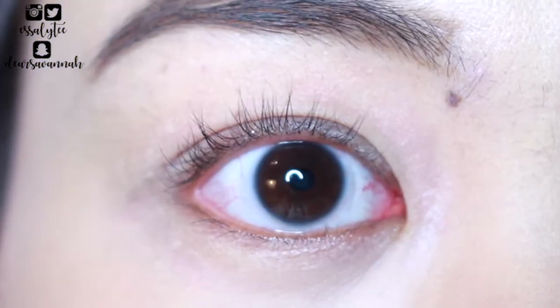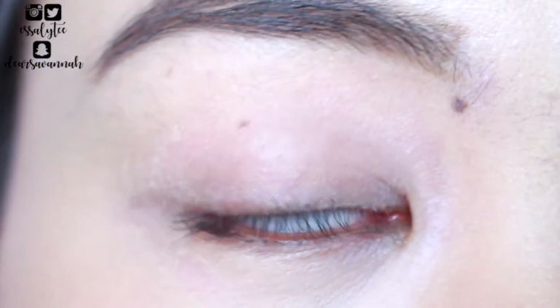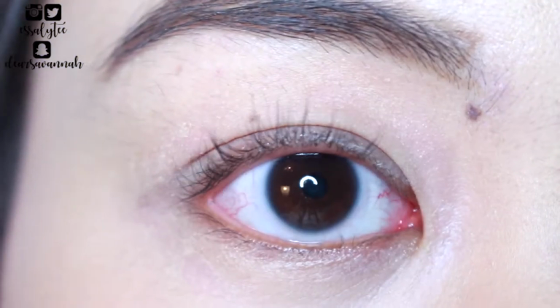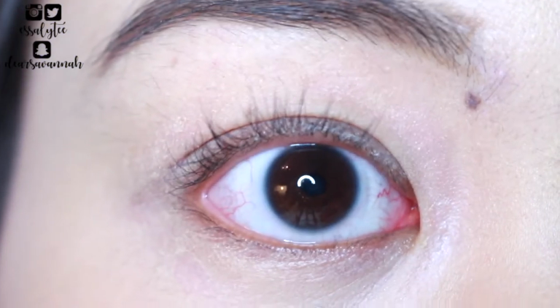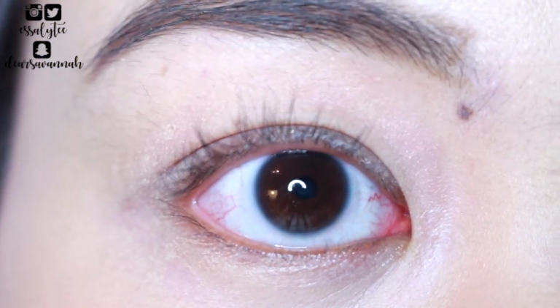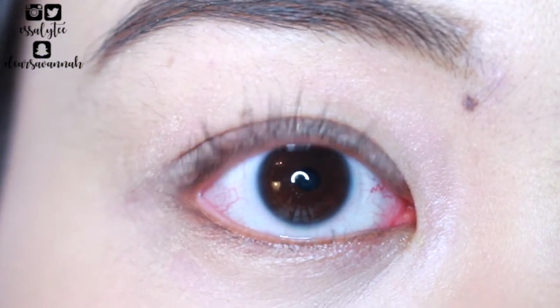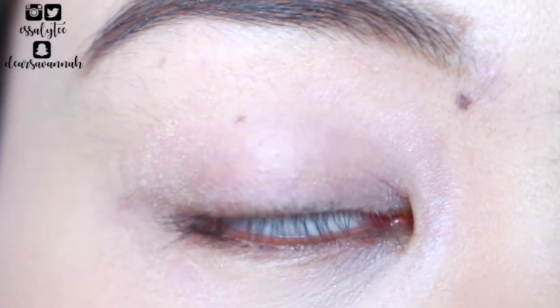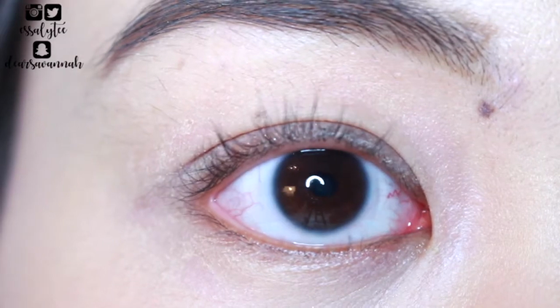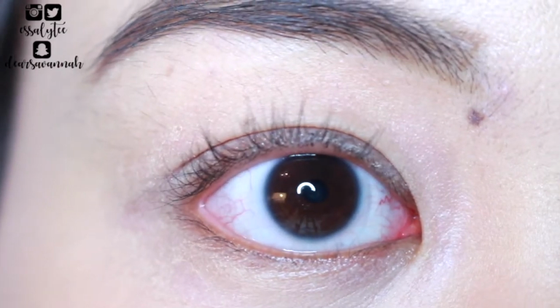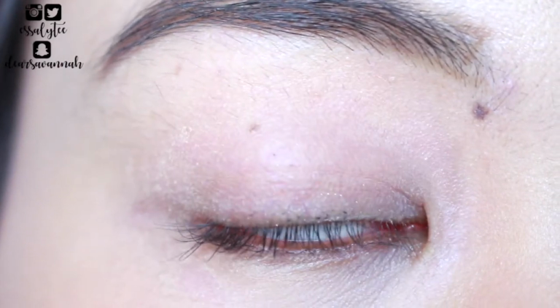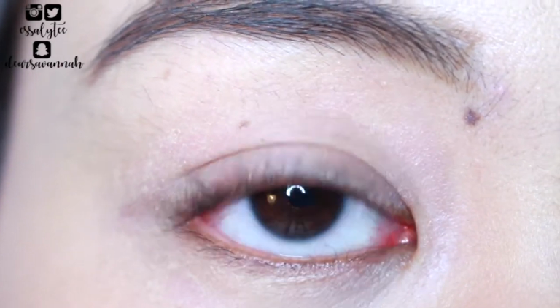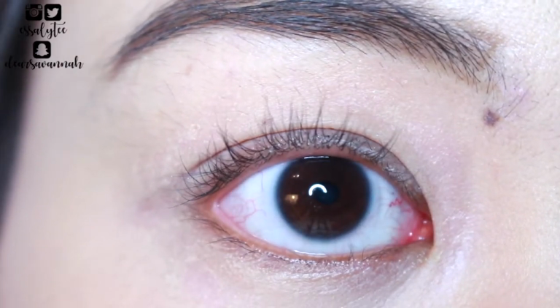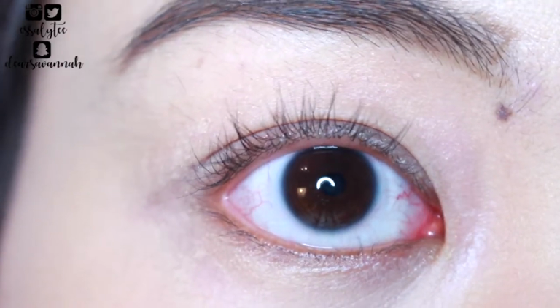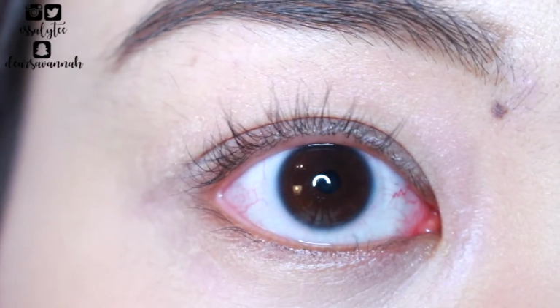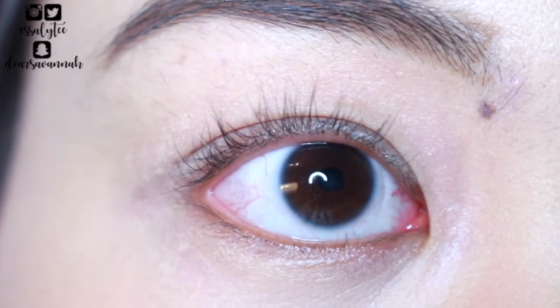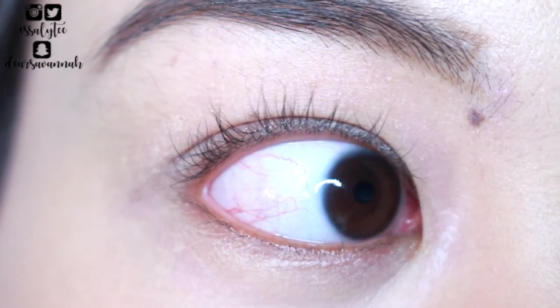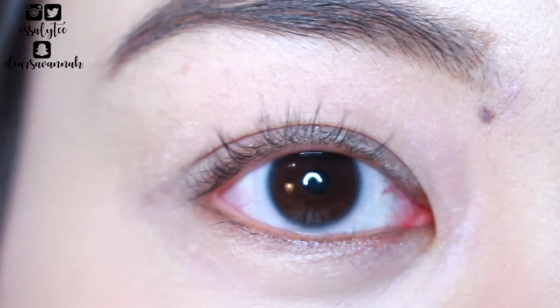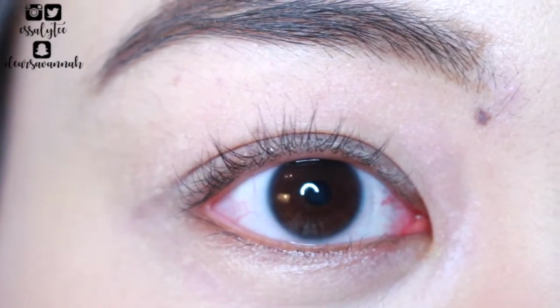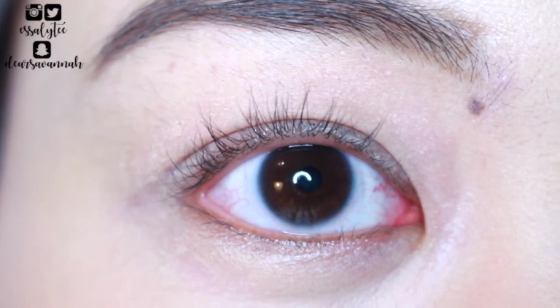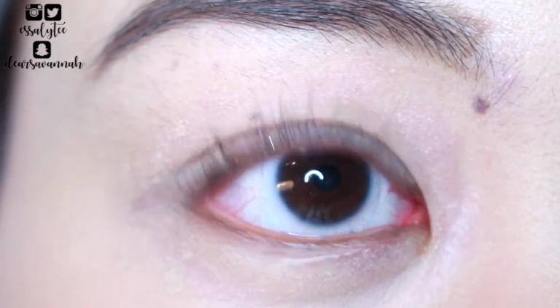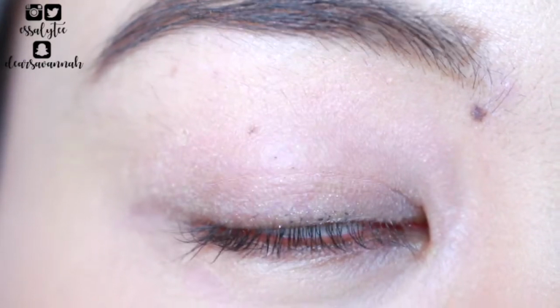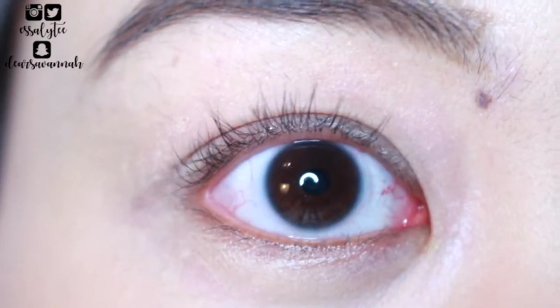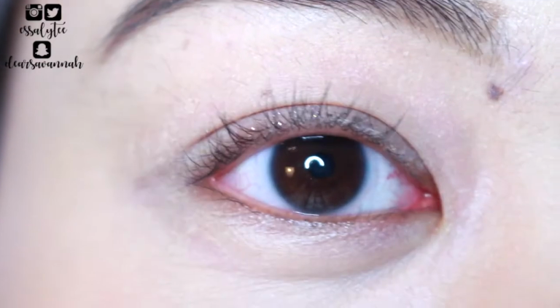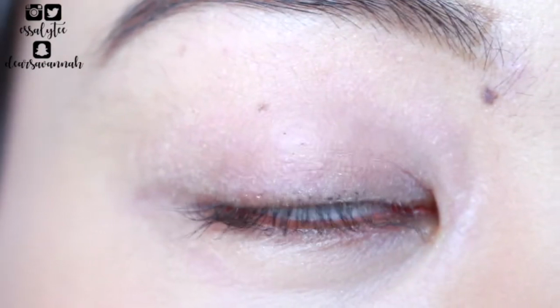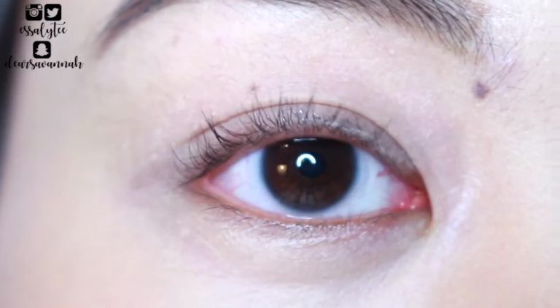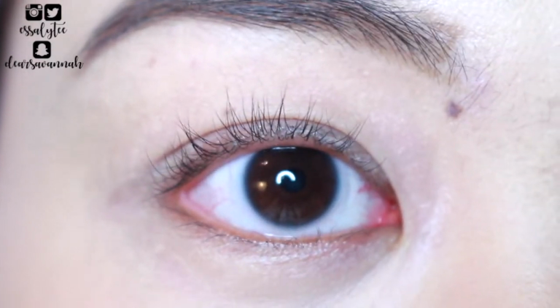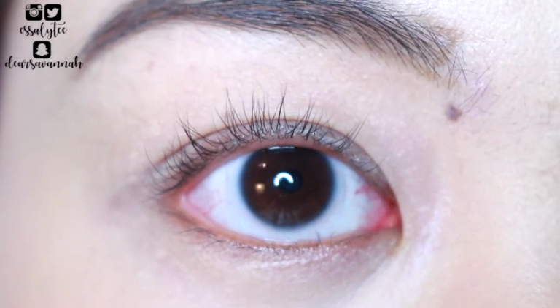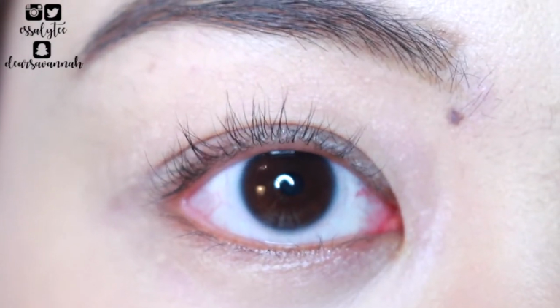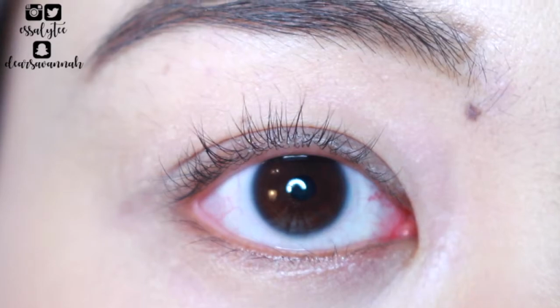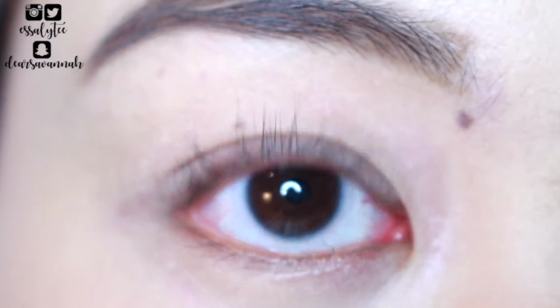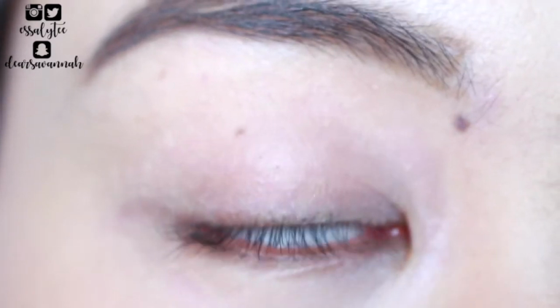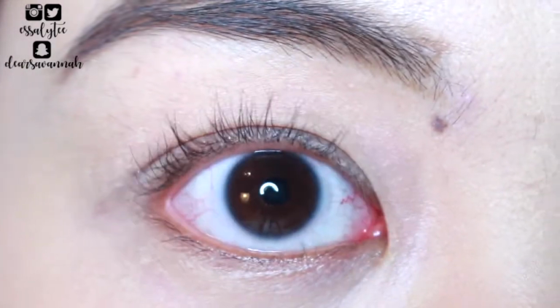So to start off, I've already curled my lashes. I kind of extra curled my lashes today because this mascara isn't waterproof, so just in case my curl drops, it won't drop that much. I'm going to go ahead and apply my first coat of the Revlon Mega Multiplier Mascara now.